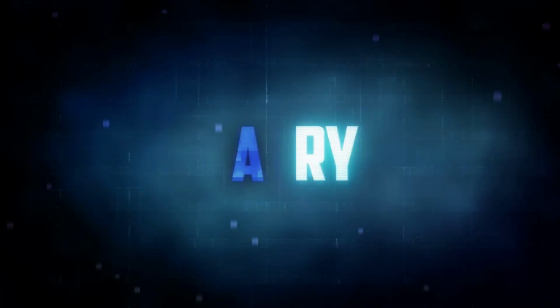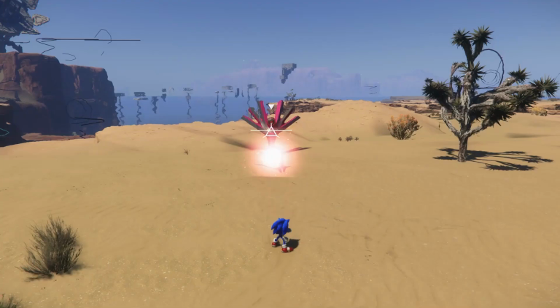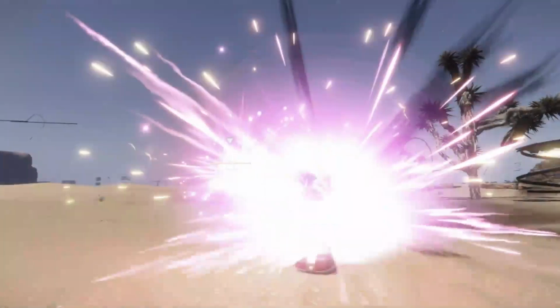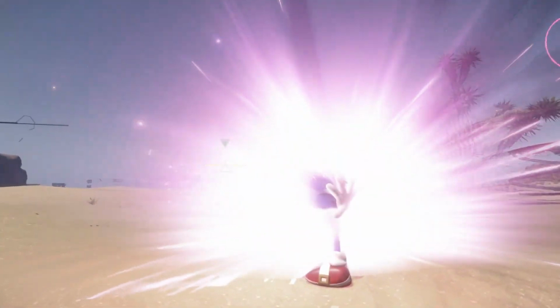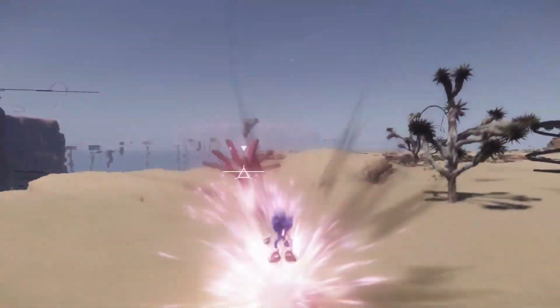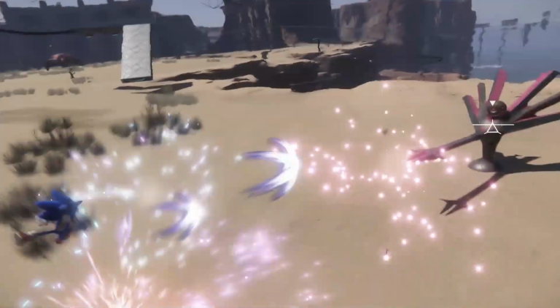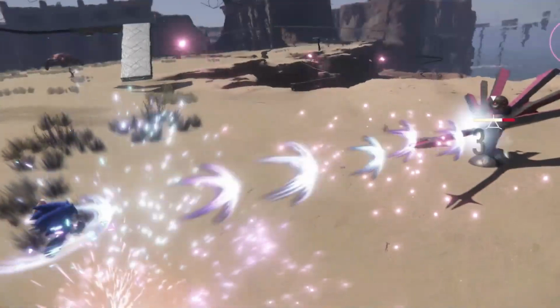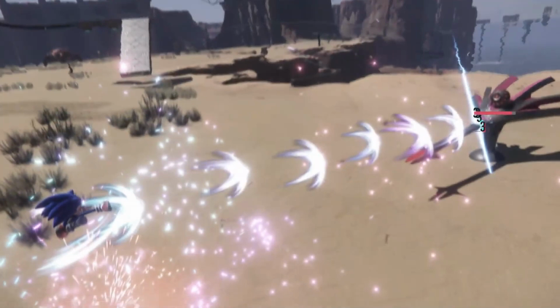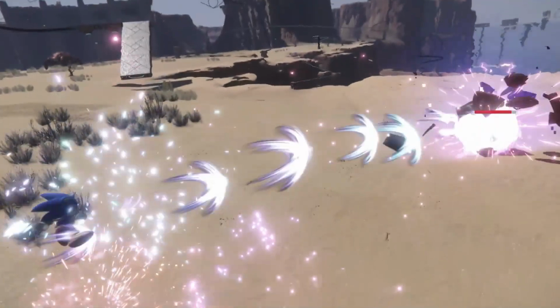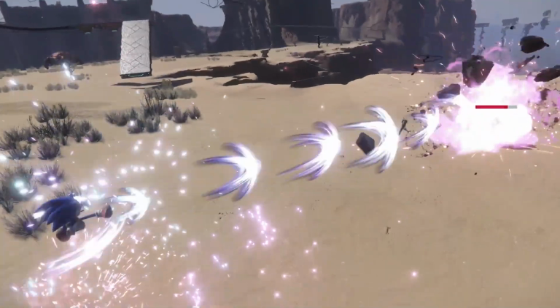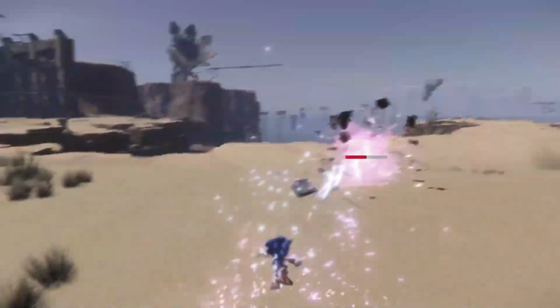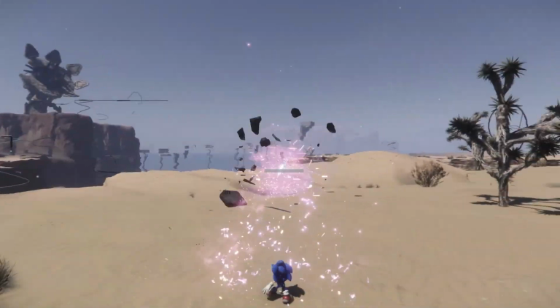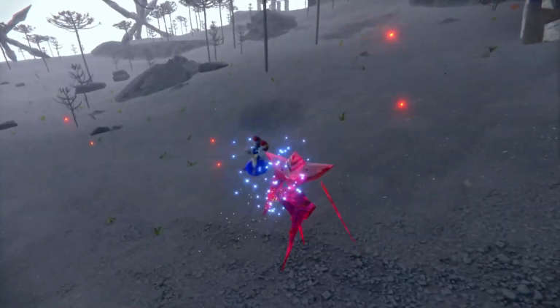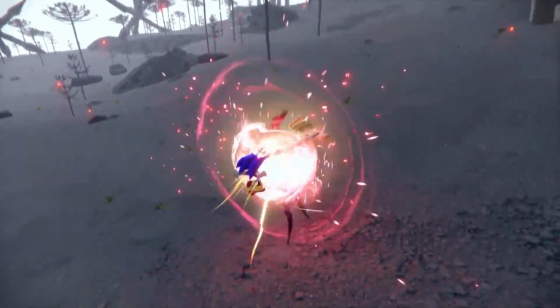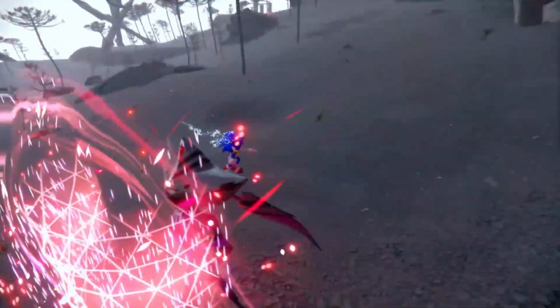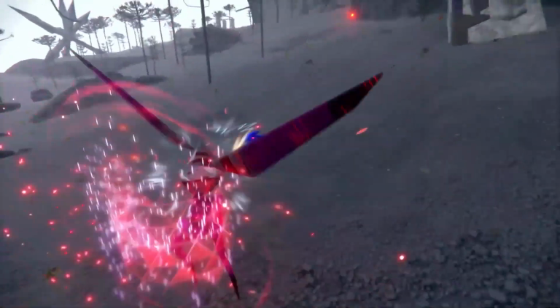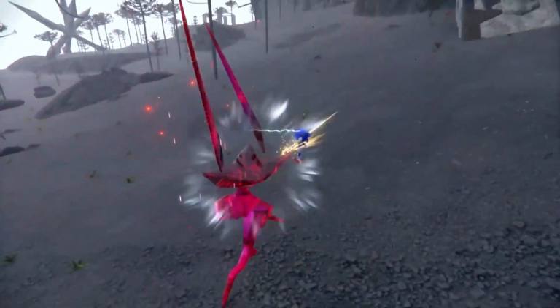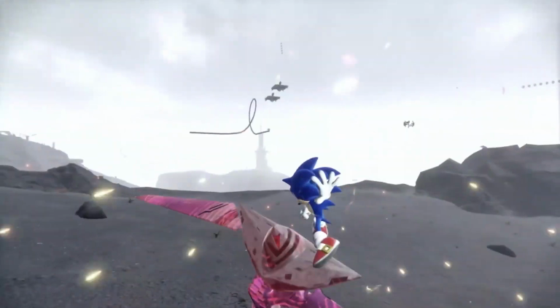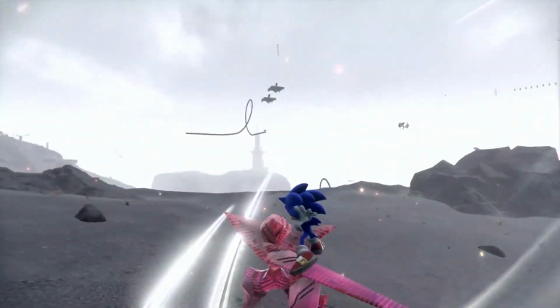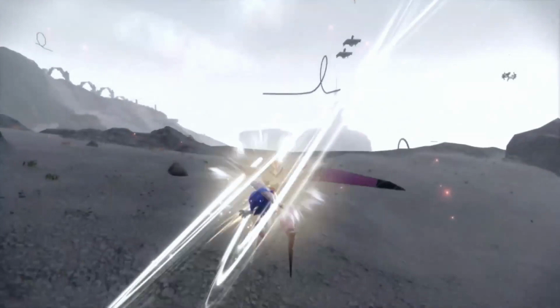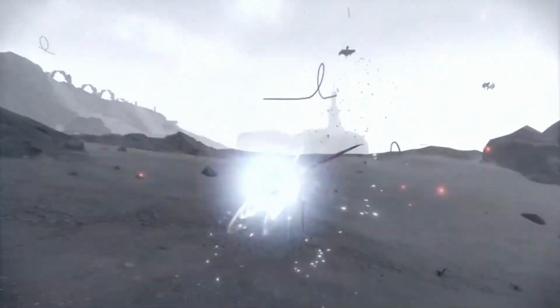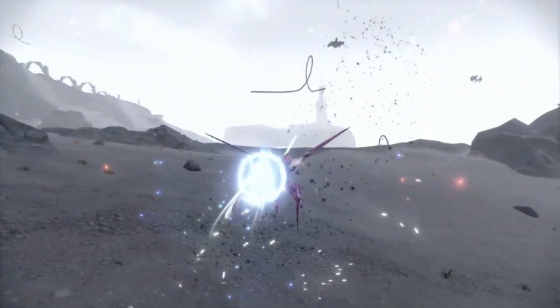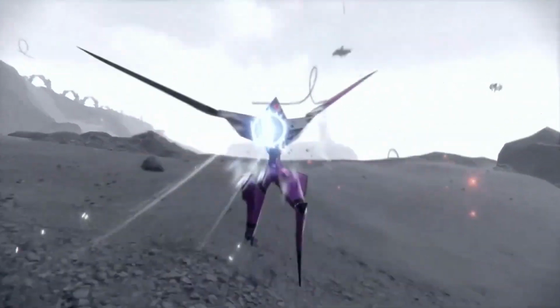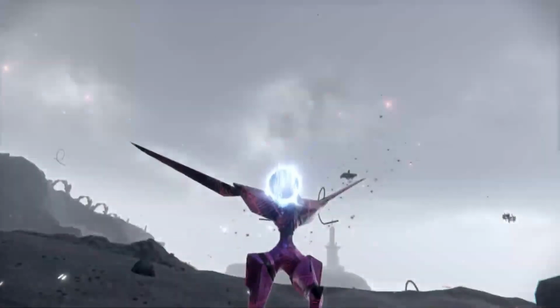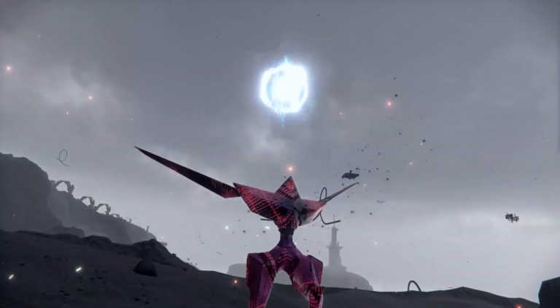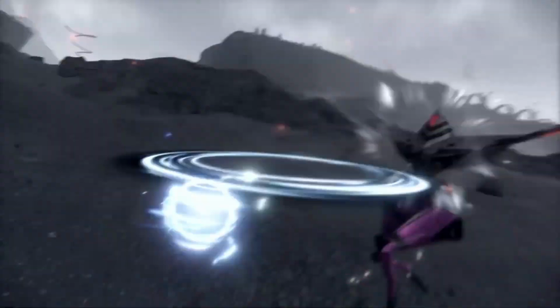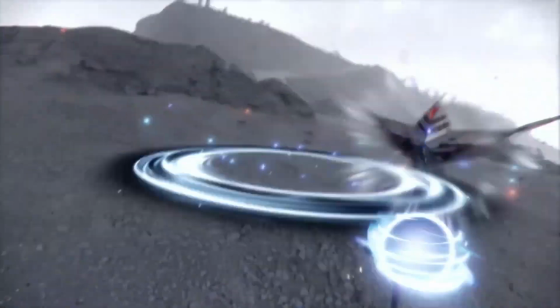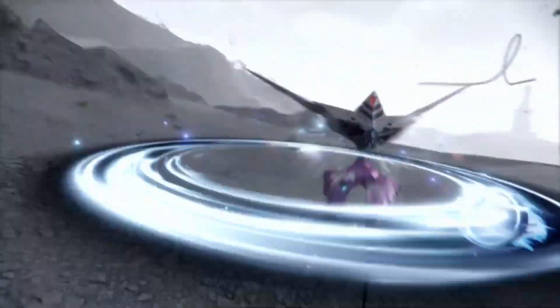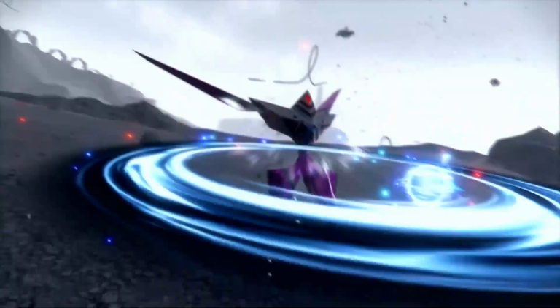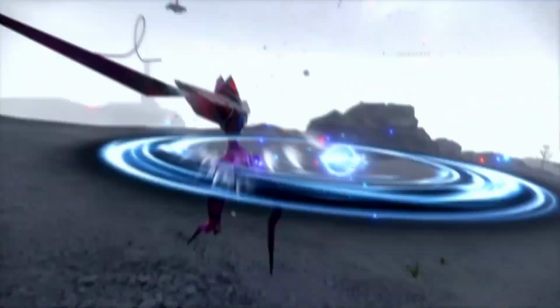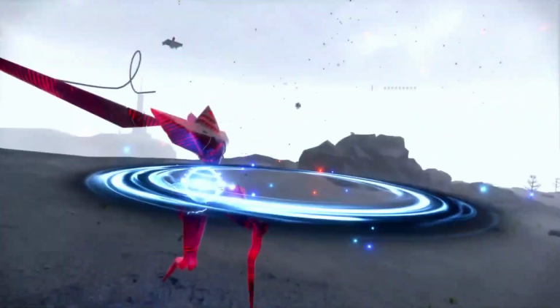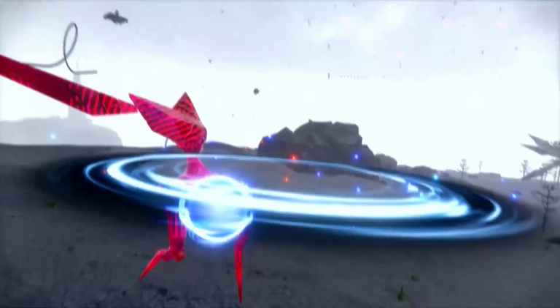Use your enemies' moves against them by utilizing parry during combat. A visual cue lets you know when an enemy is about to attack. If you react quickly enough, you can parry it and follow it up with a counter-attack of your own.